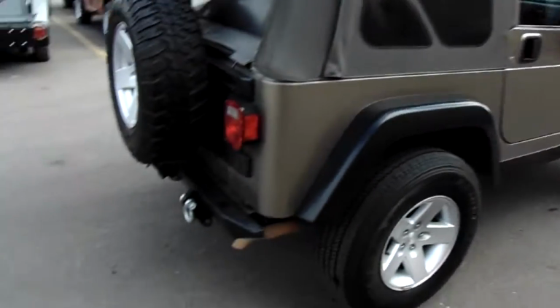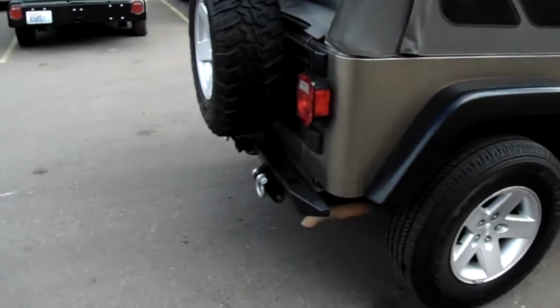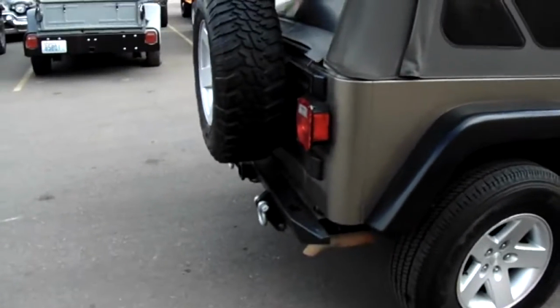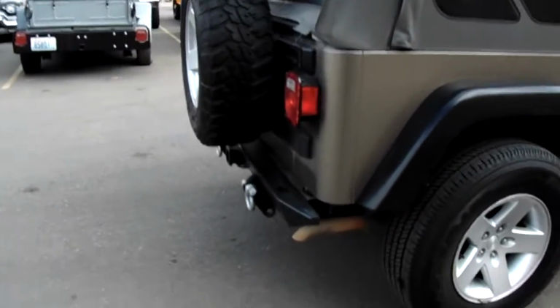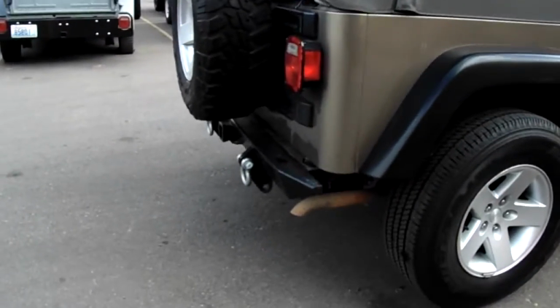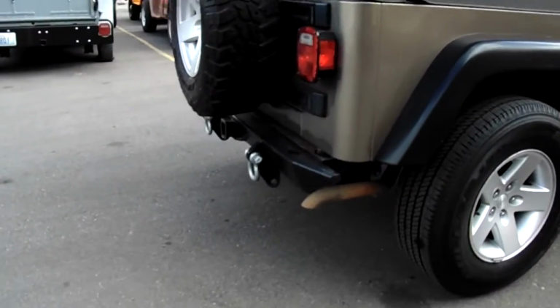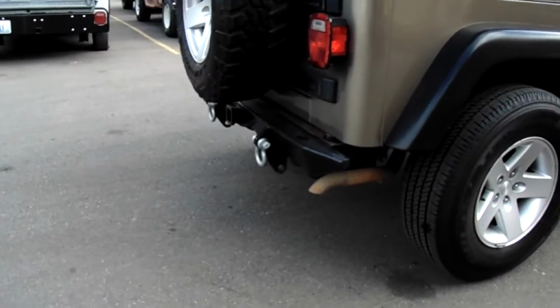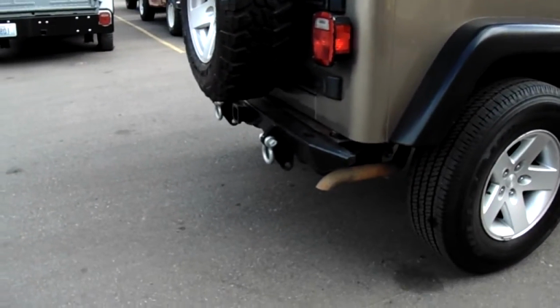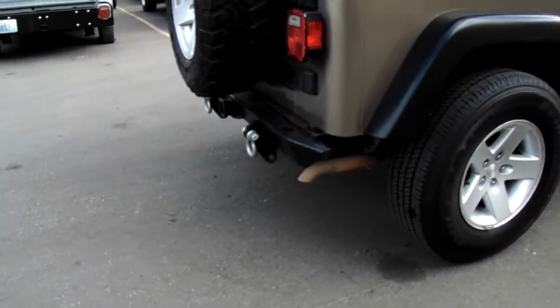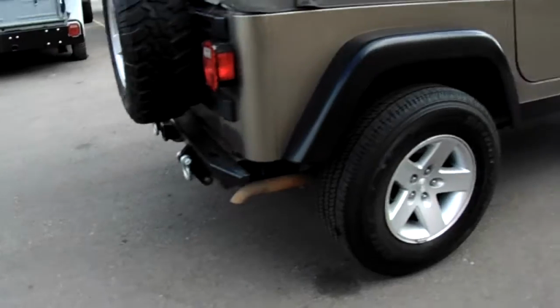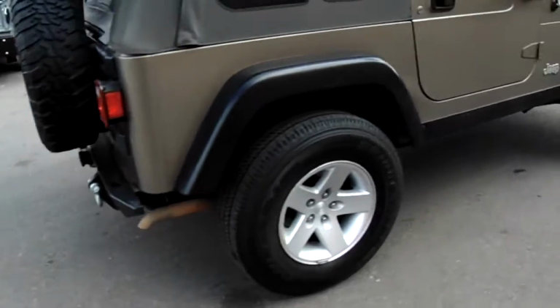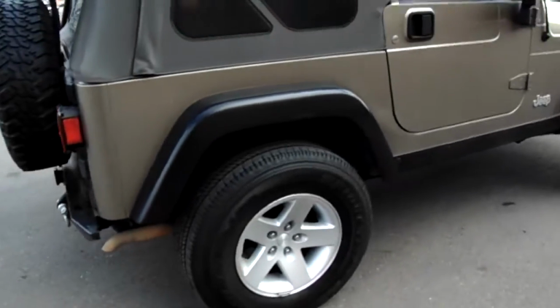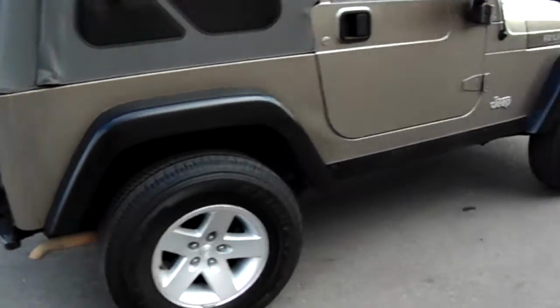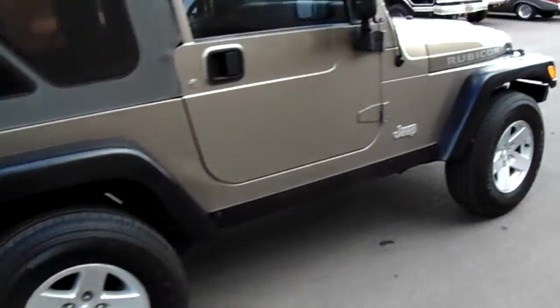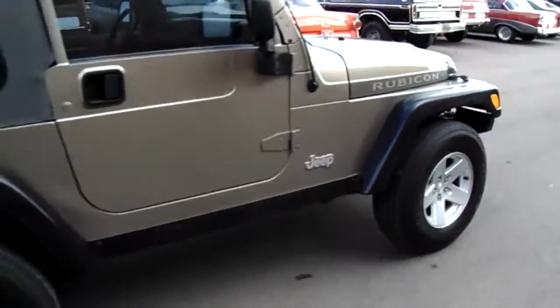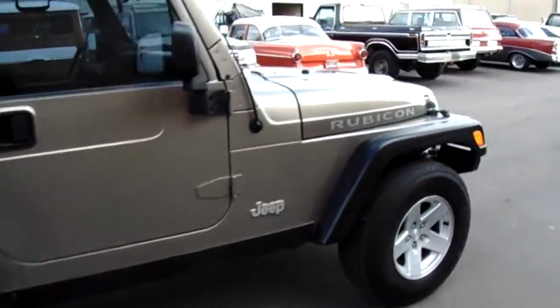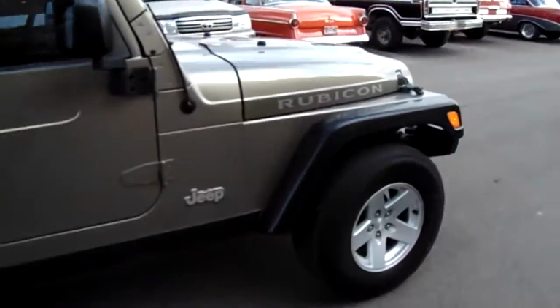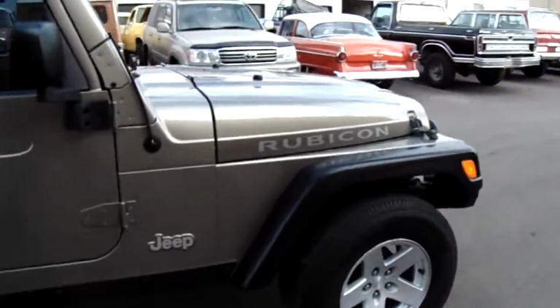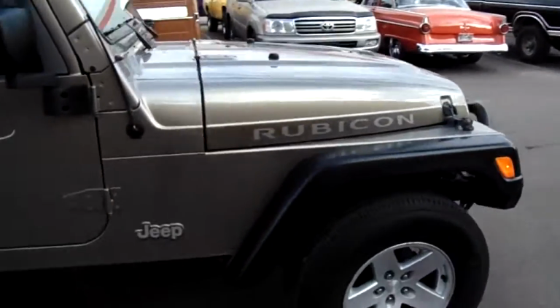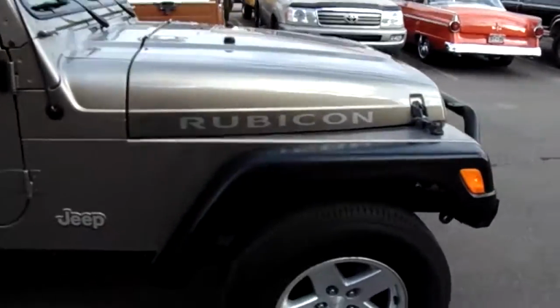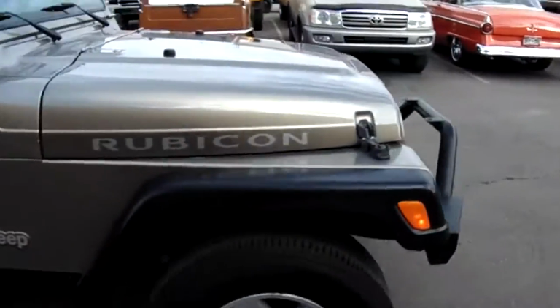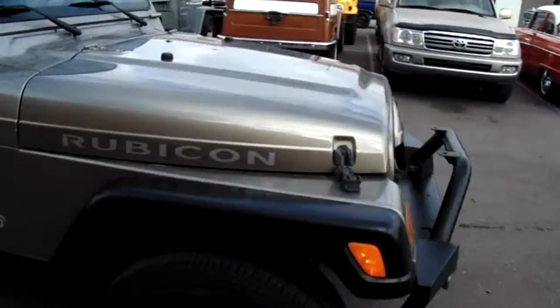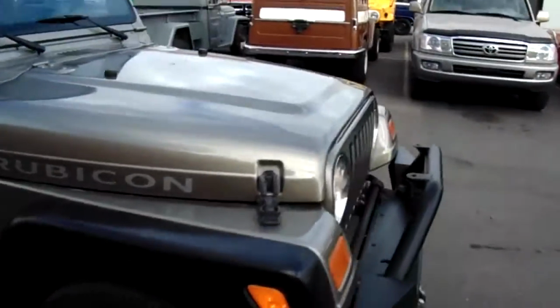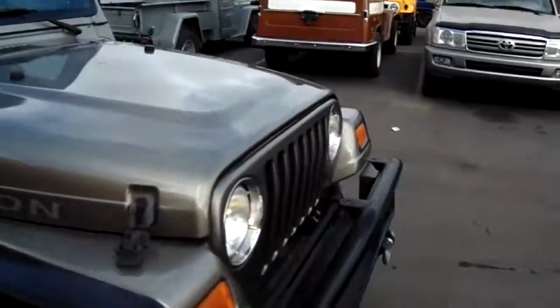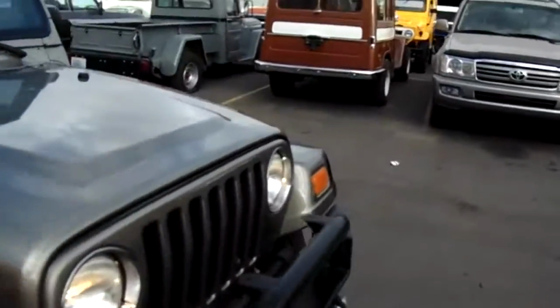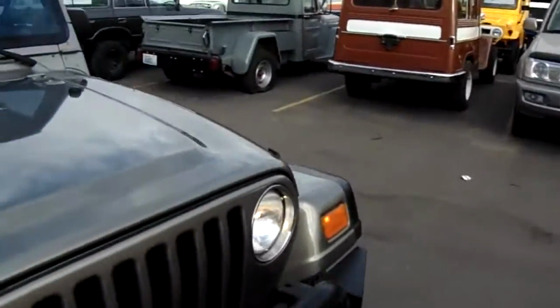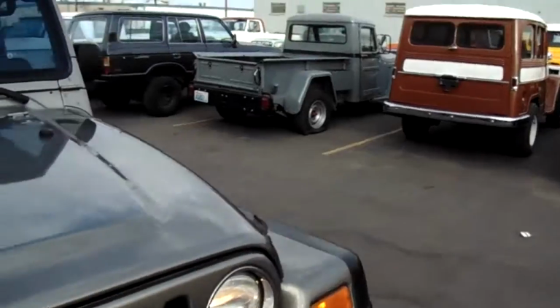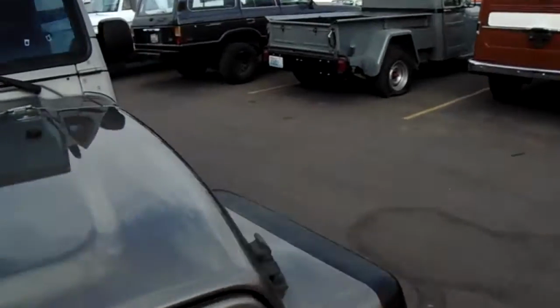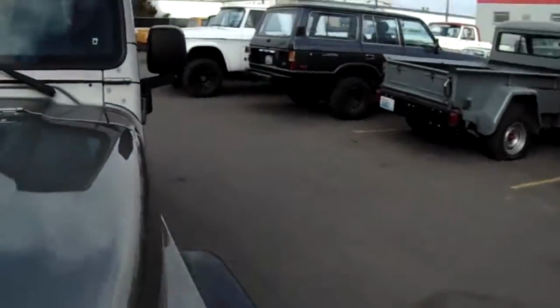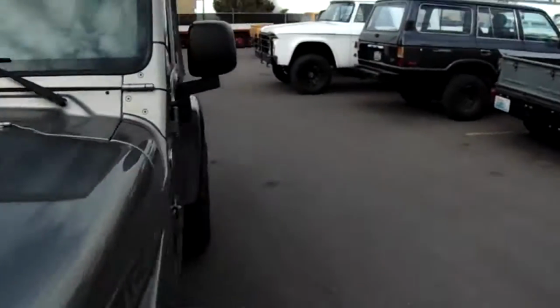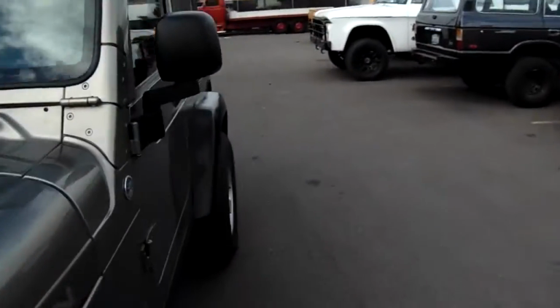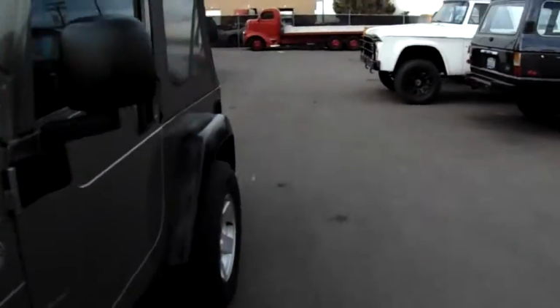The back bumper has also been upgraded. It's got a tow package on it — pretty standard. It hasn't been lifted or anything like that, so it drives really, really well.